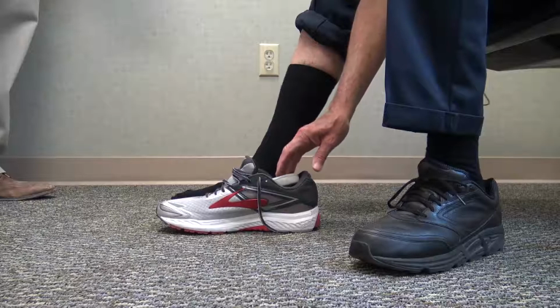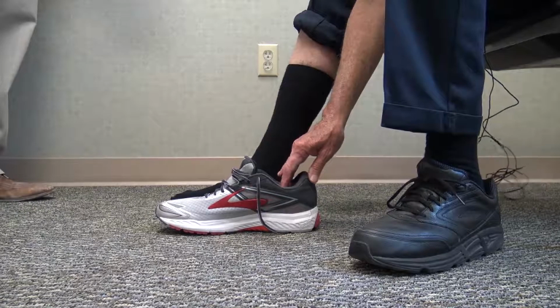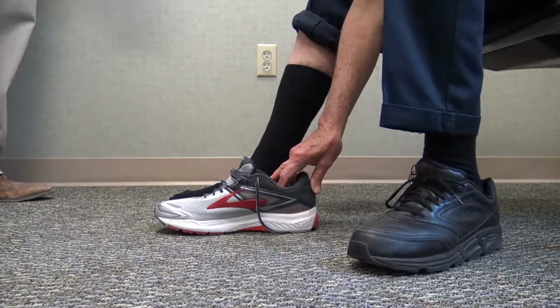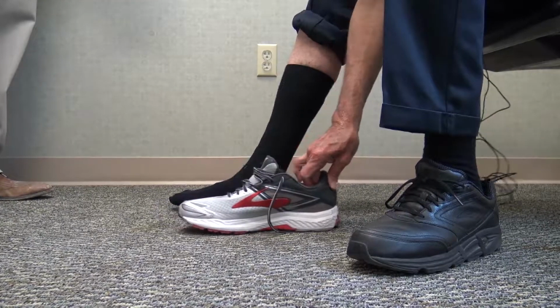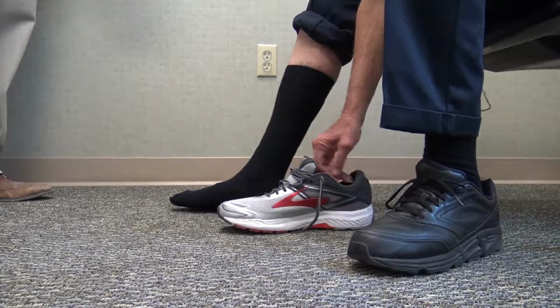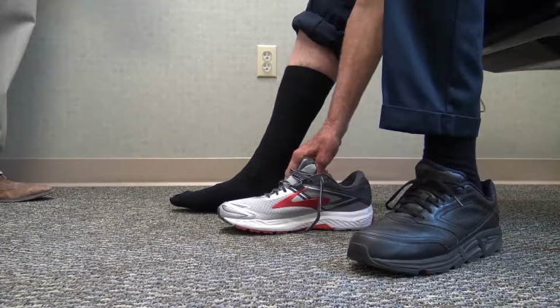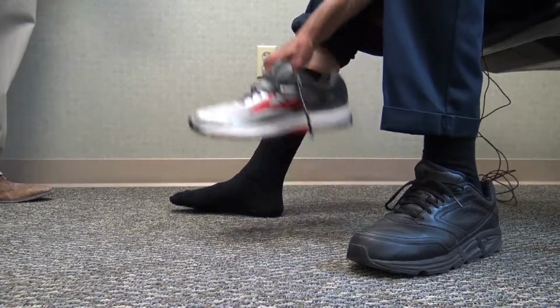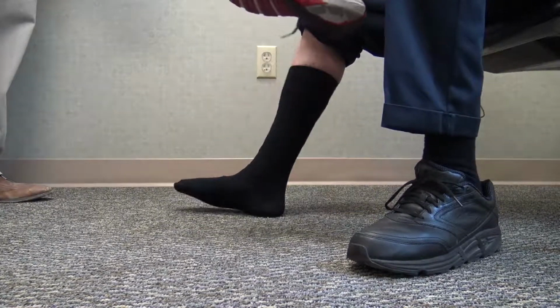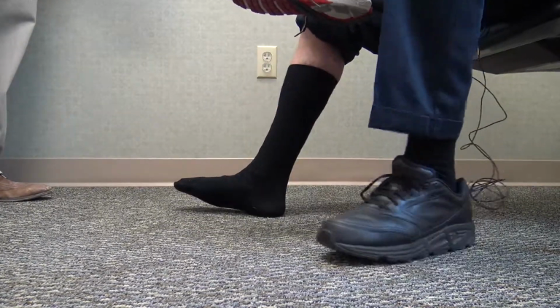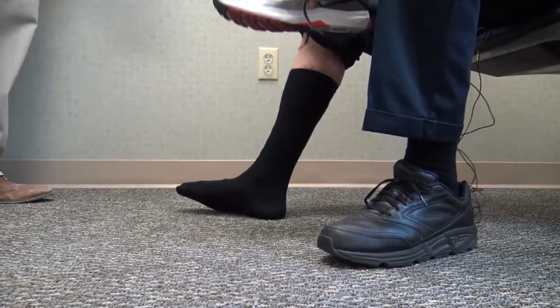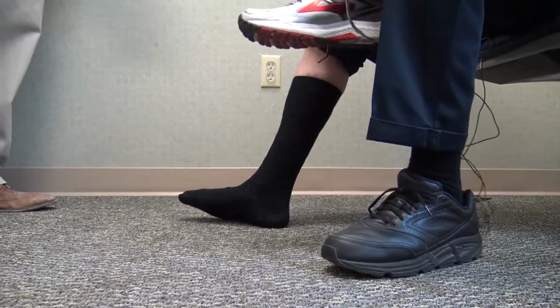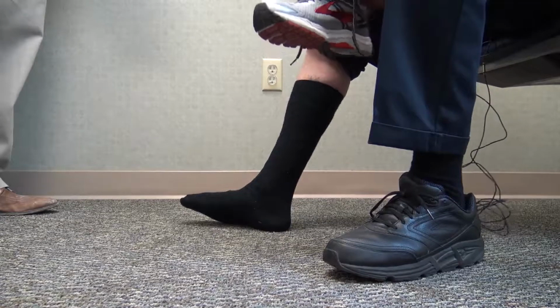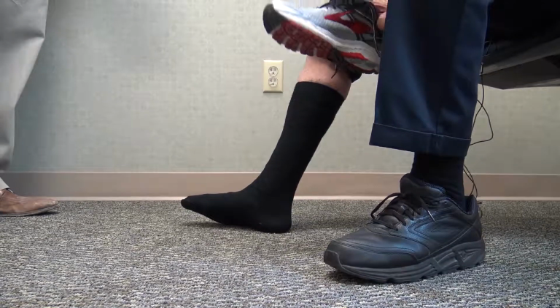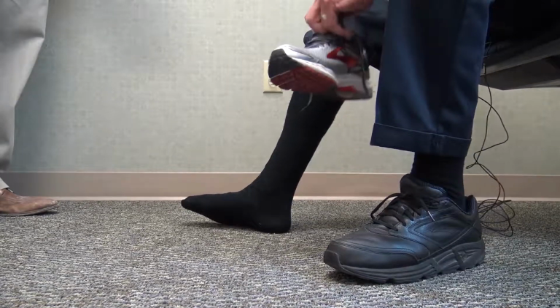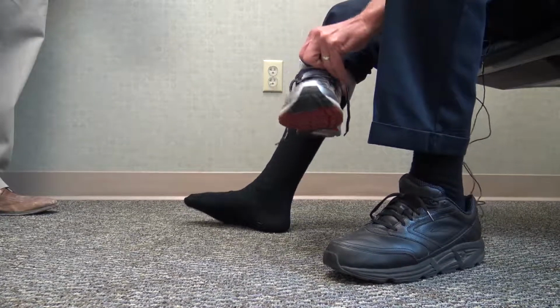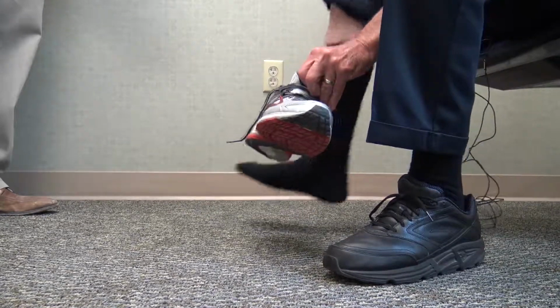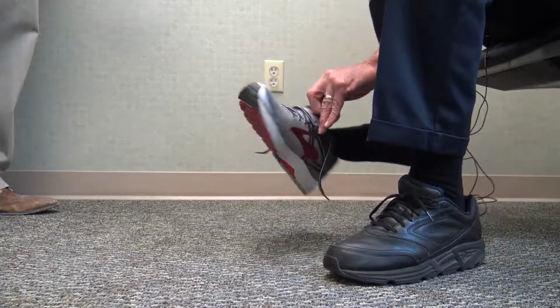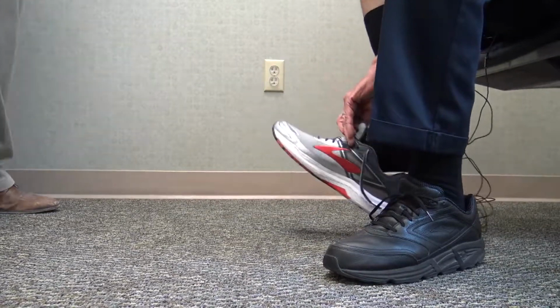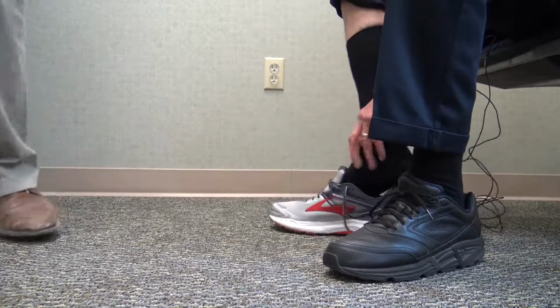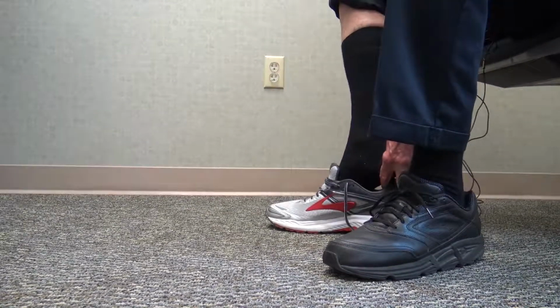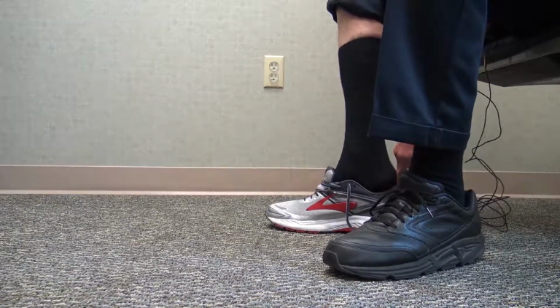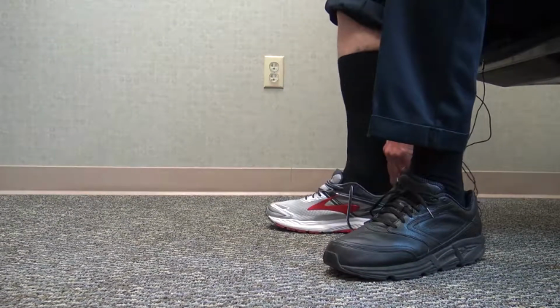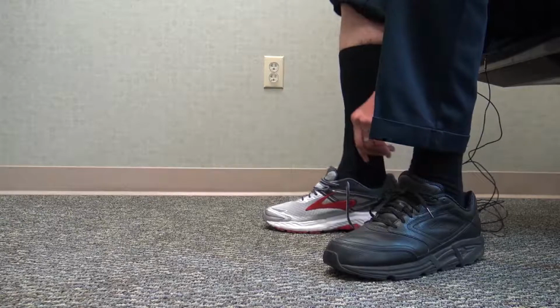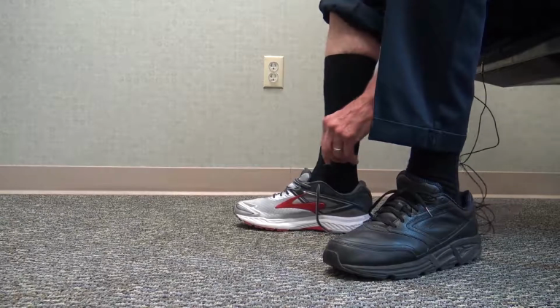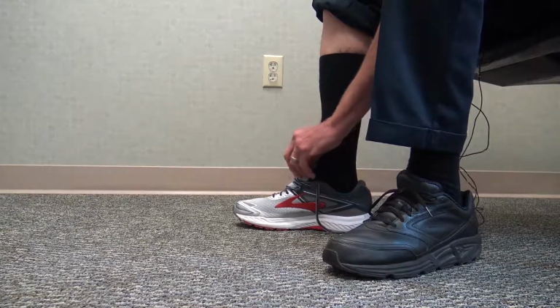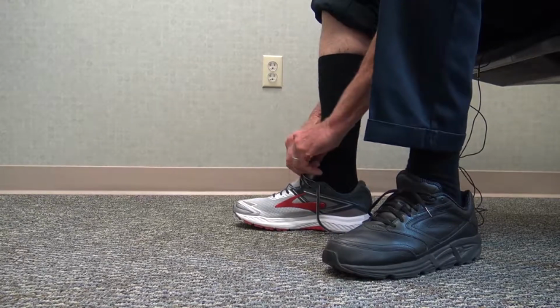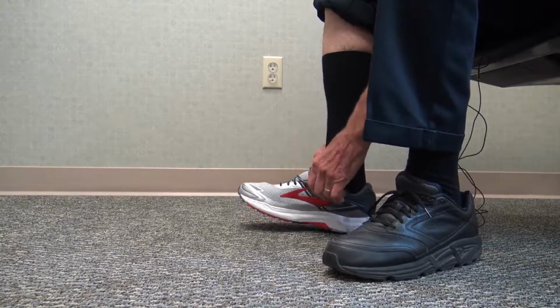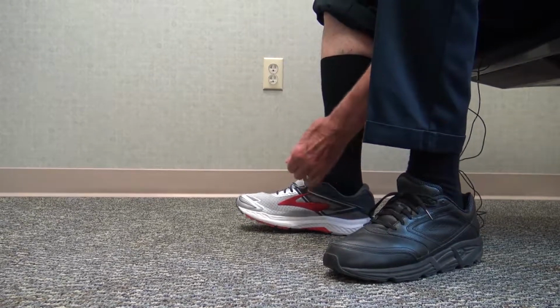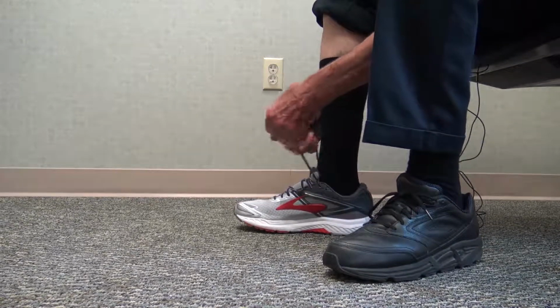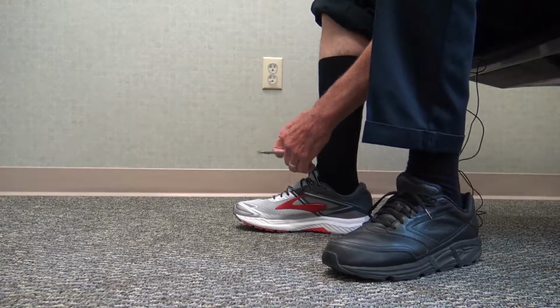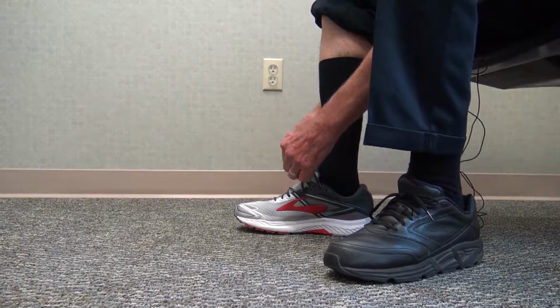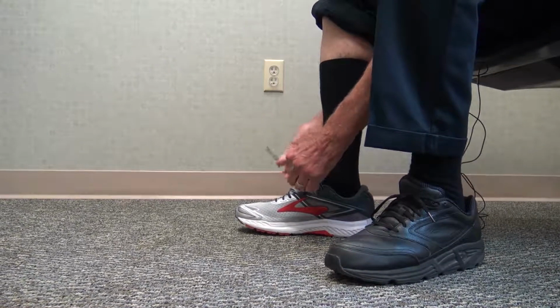When you put the orthotic in the shoe and put the patient's shoe on — now if they're post-op, they may have to get a size or two bigger because of the swelling of the ankle if they've had fixation. So they put the shoe on with the orthotic.